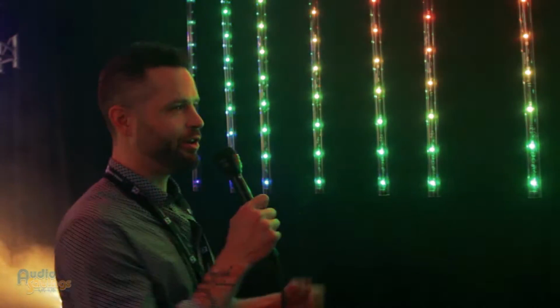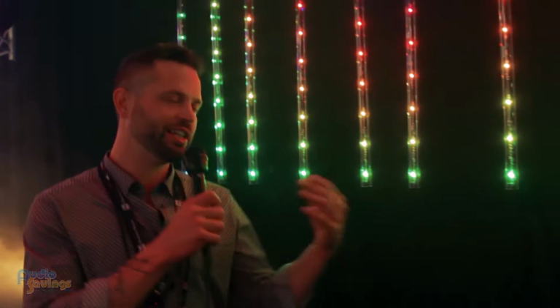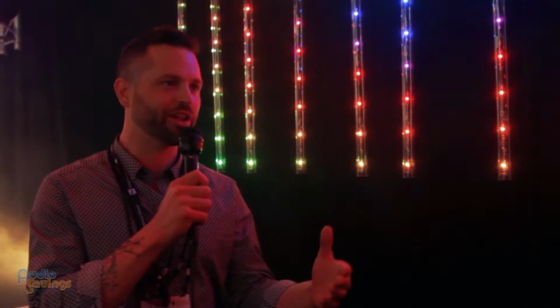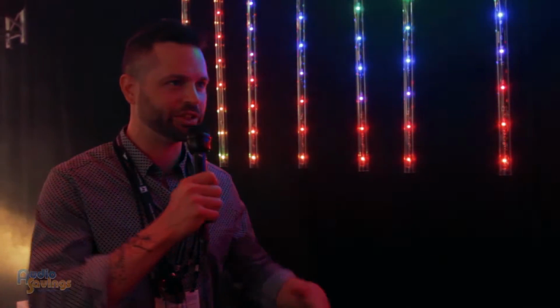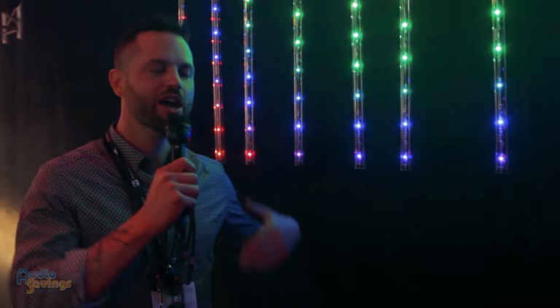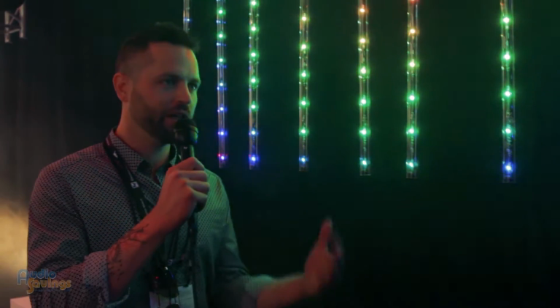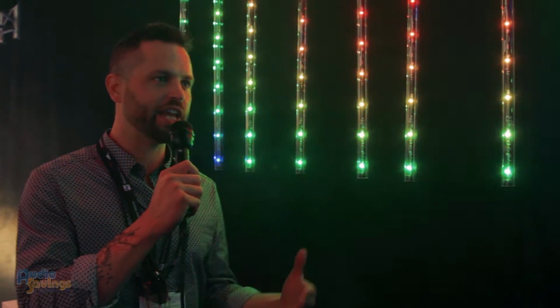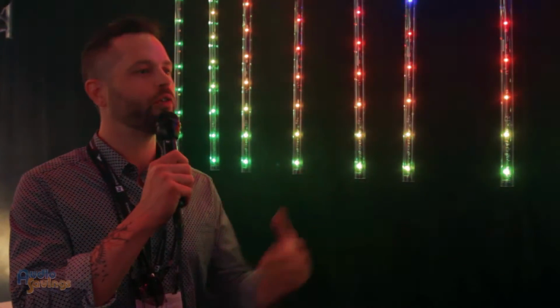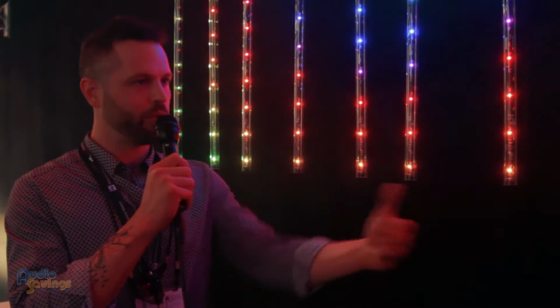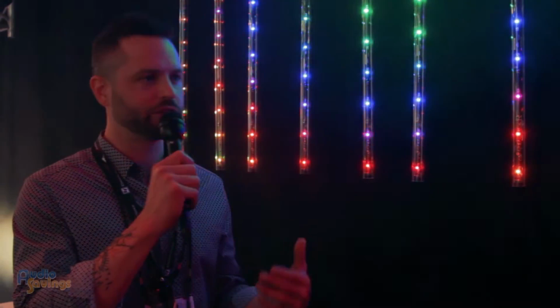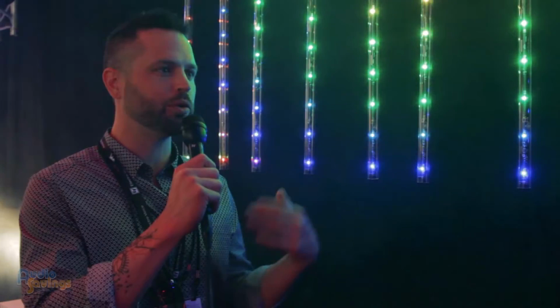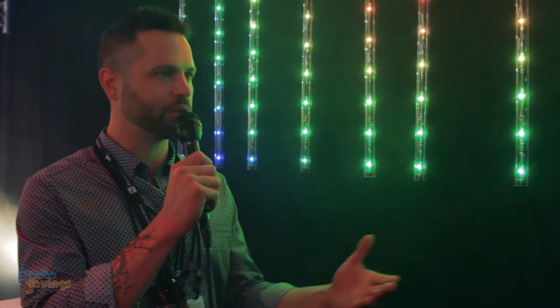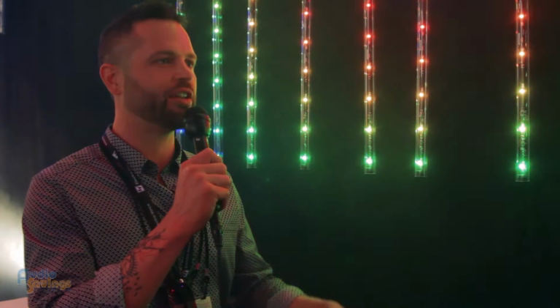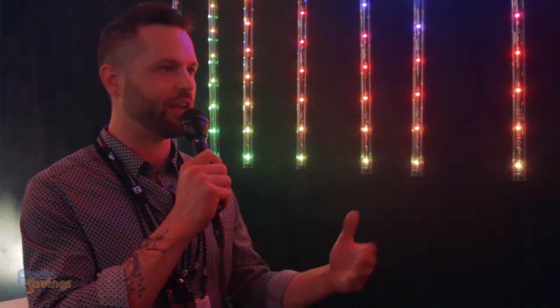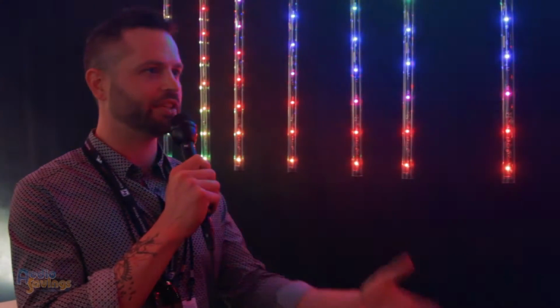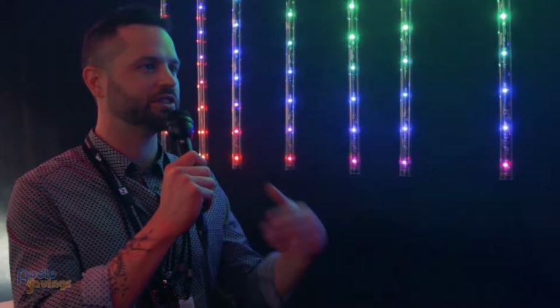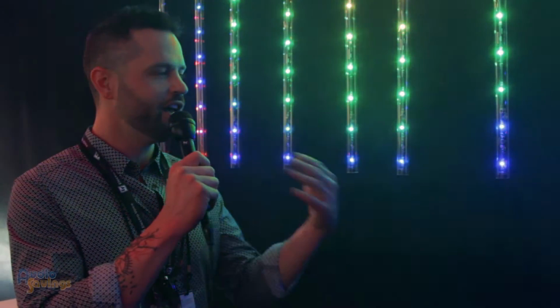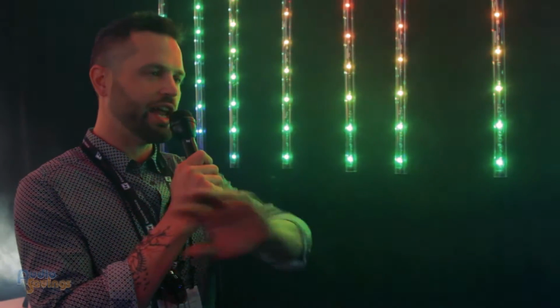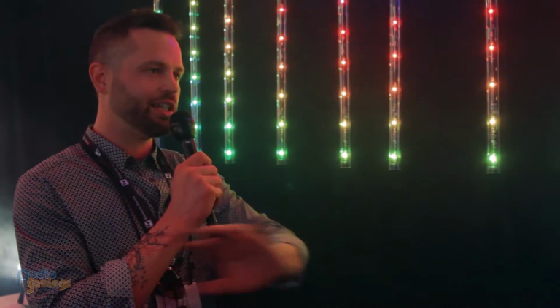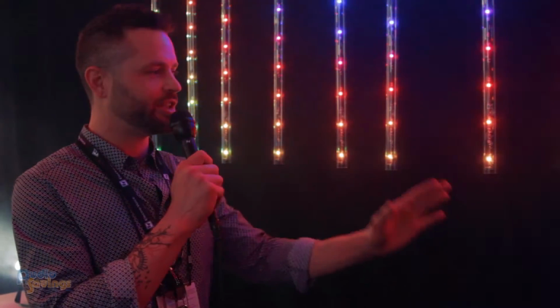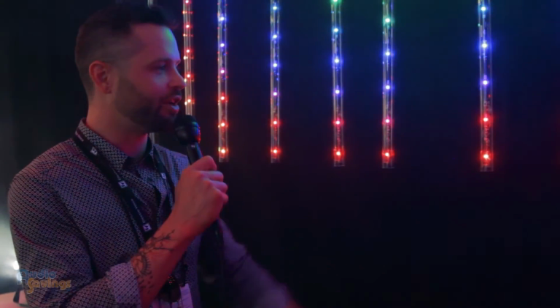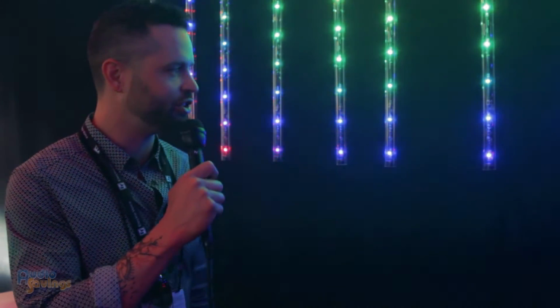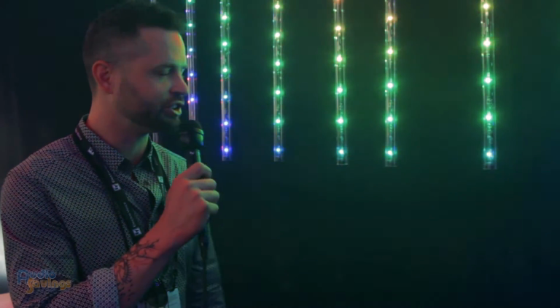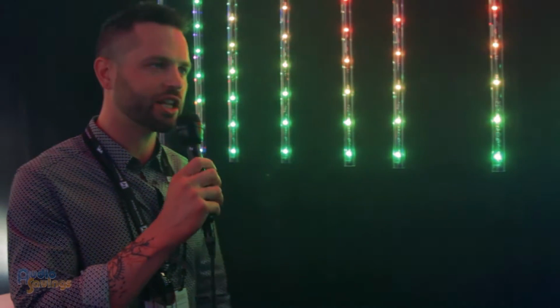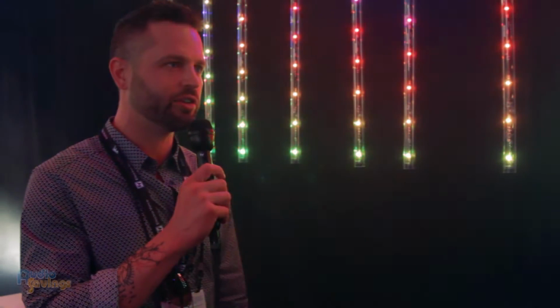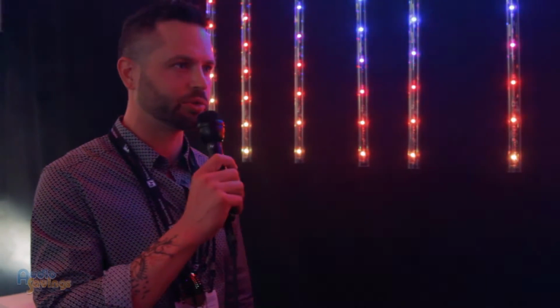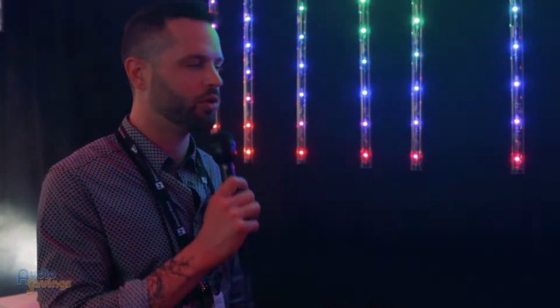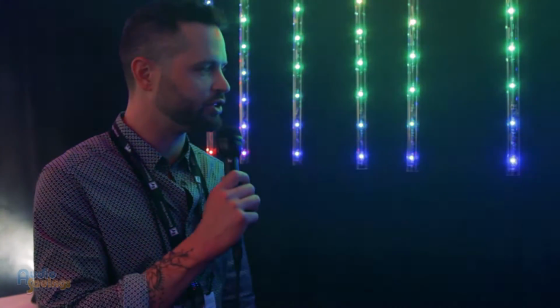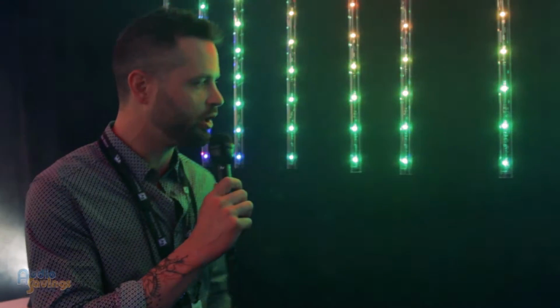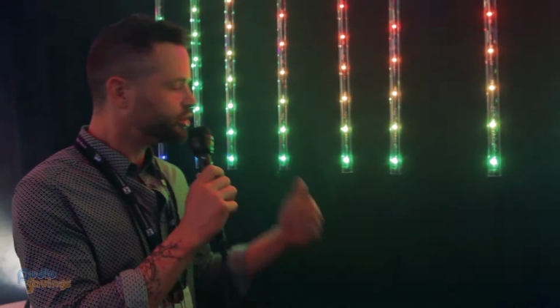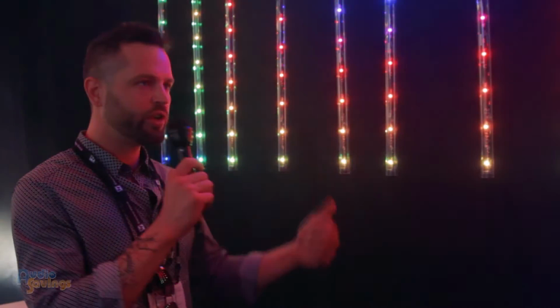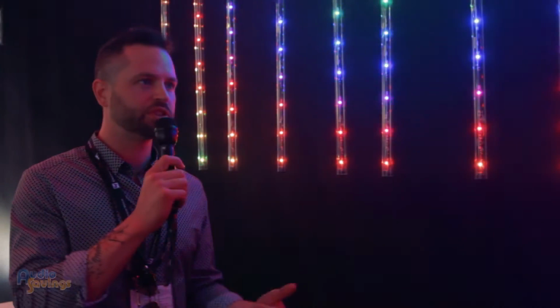LED technology is really taking over. We were discussing — we both went to LDI in Vegas this year, and LED technology is just kind of the new thing. It's really moving in strong. So the Freedom Stick—